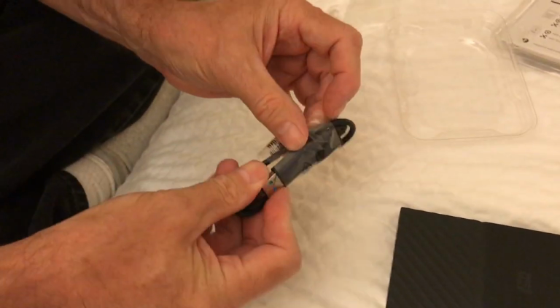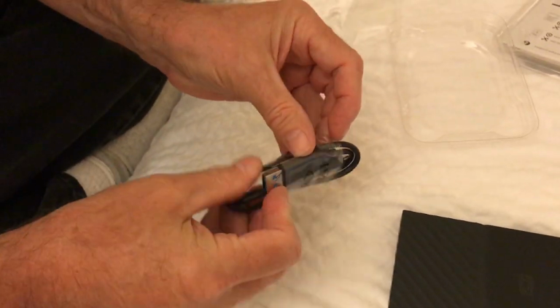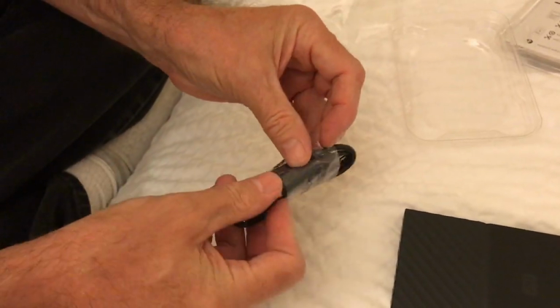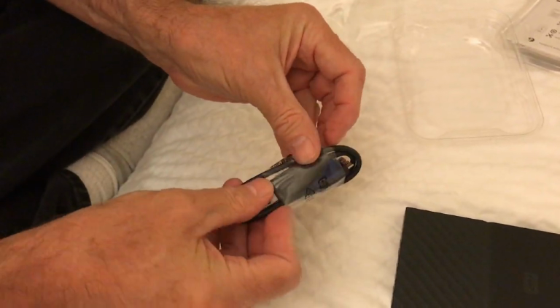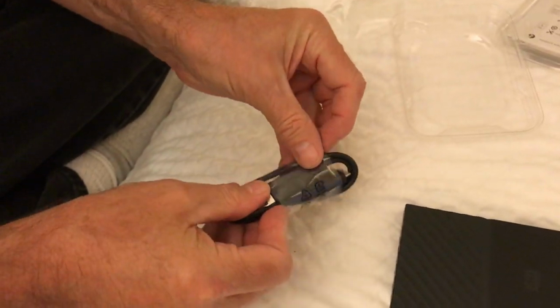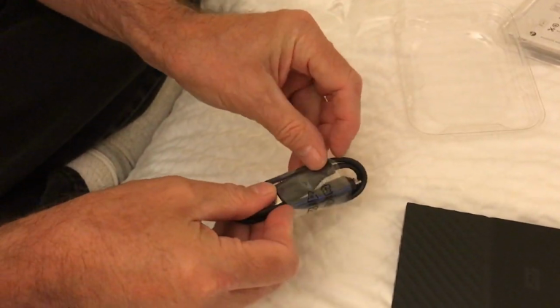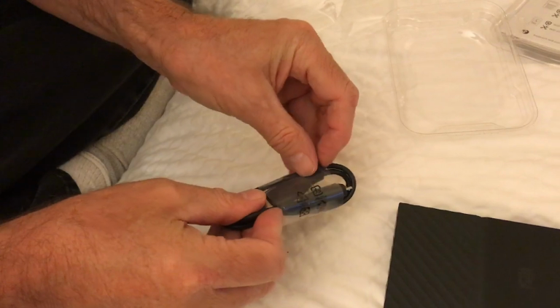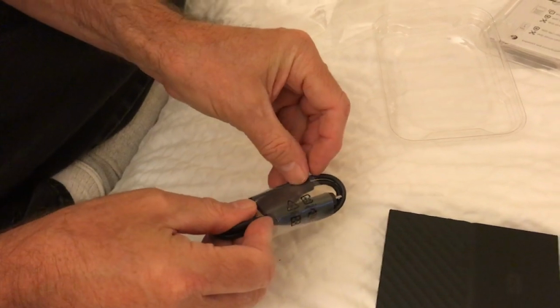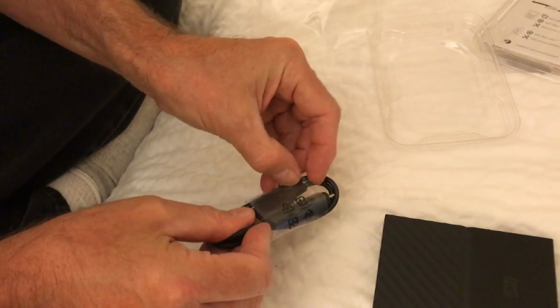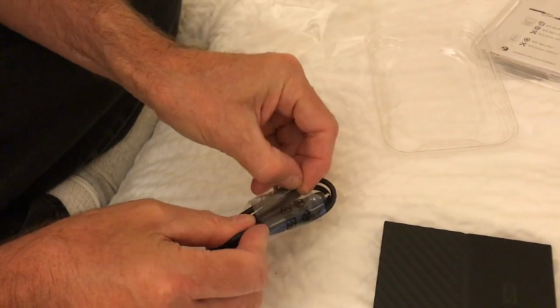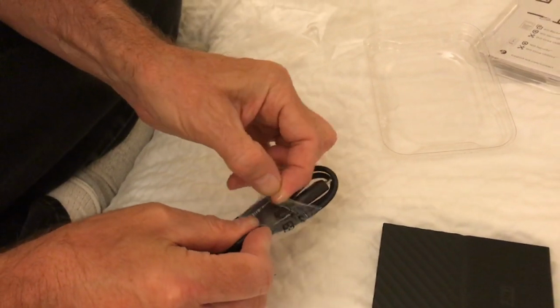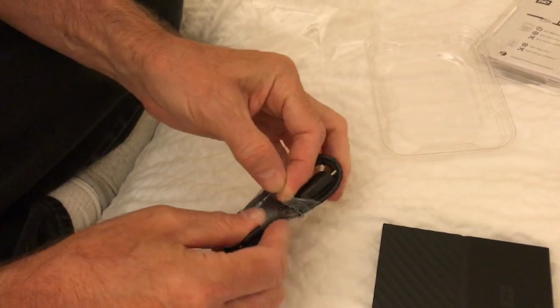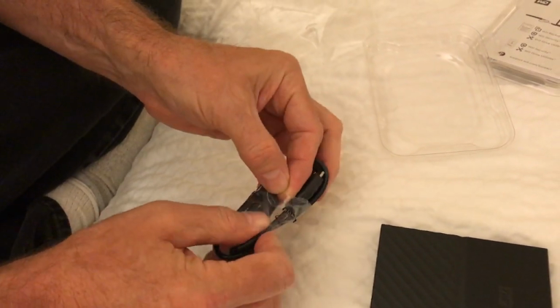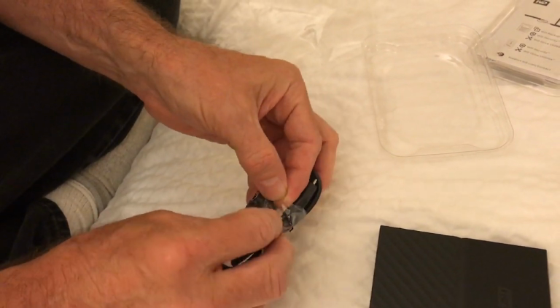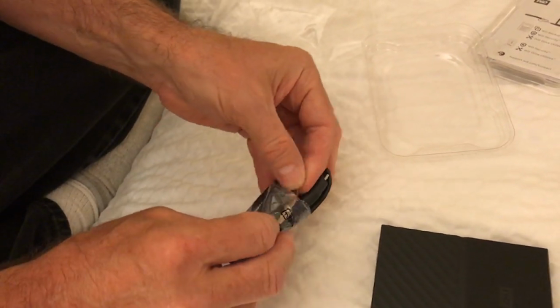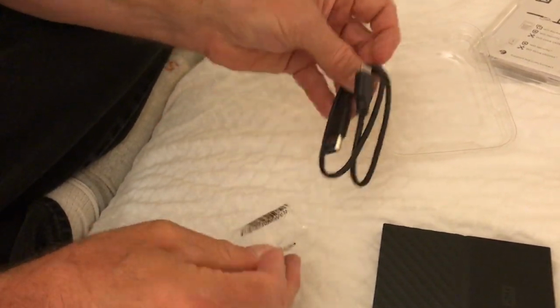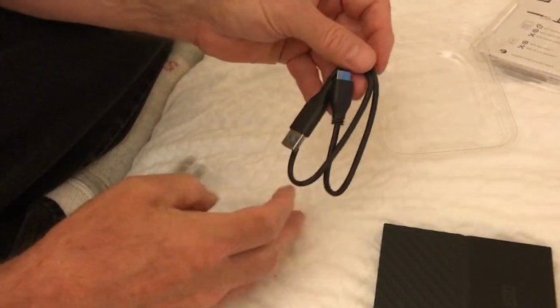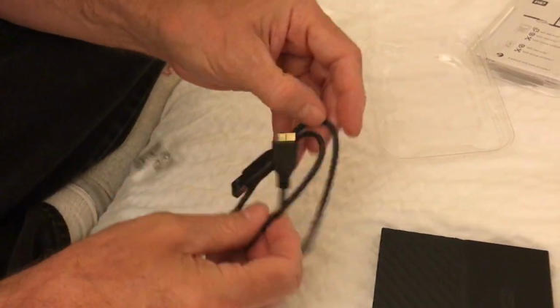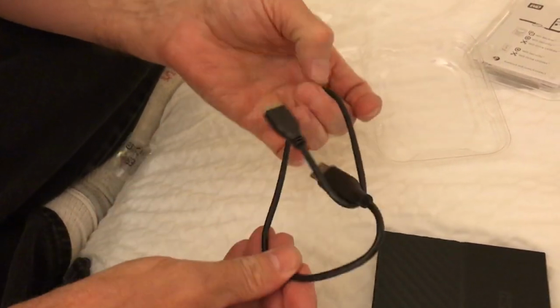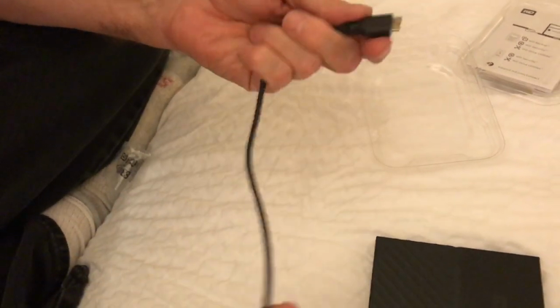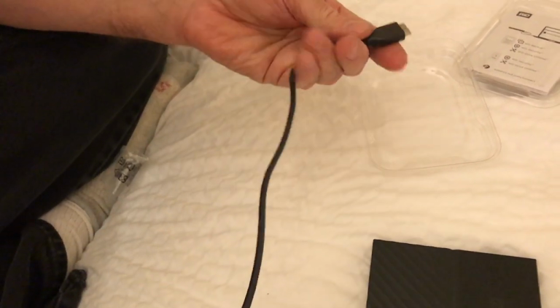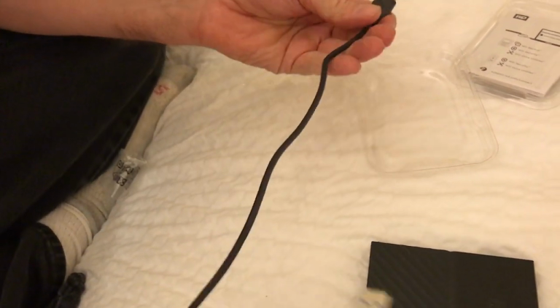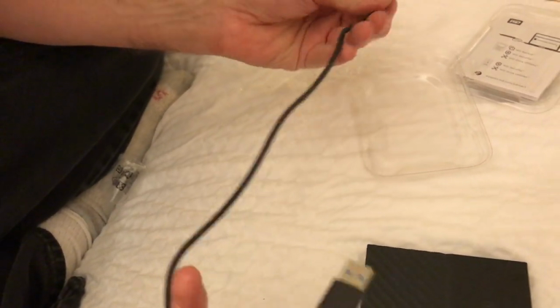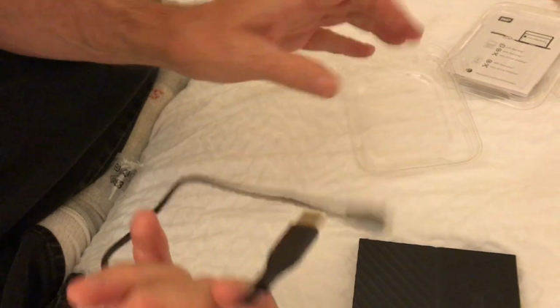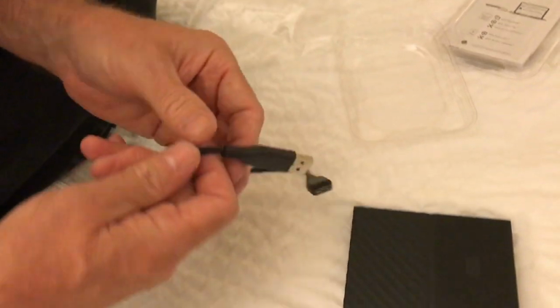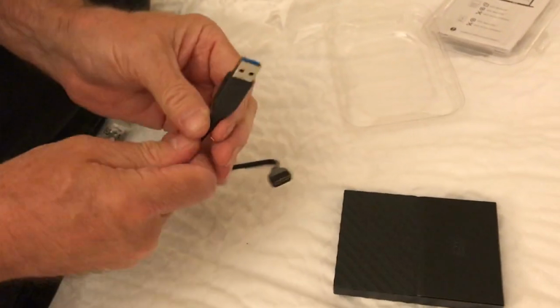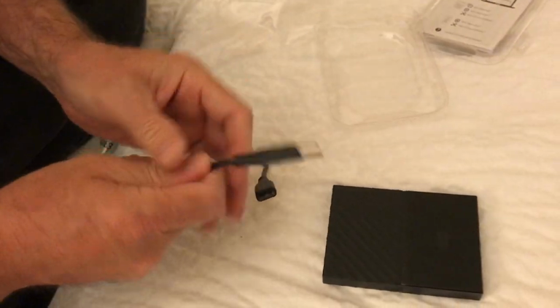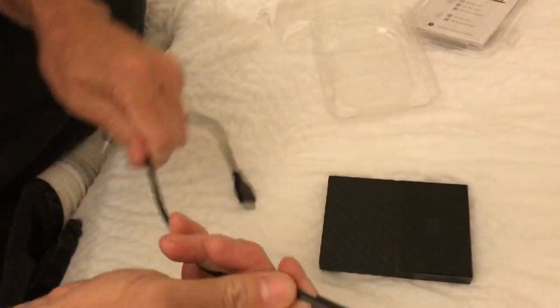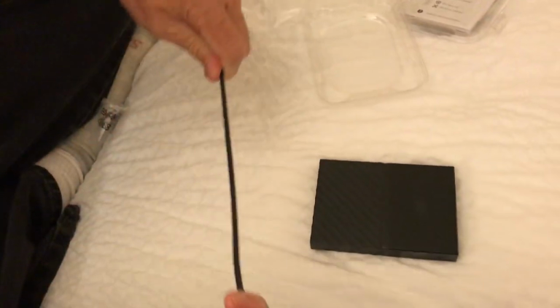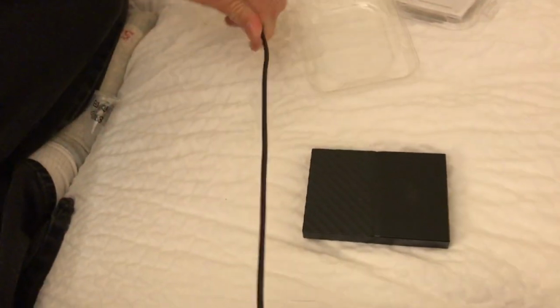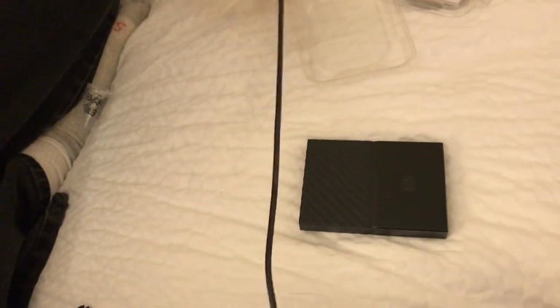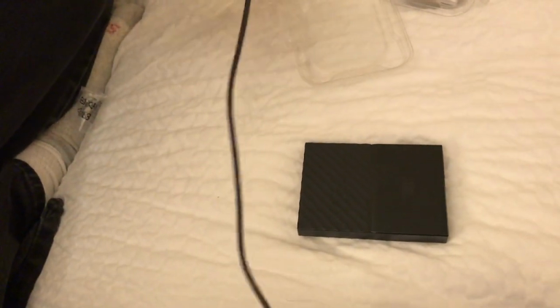Western Digital is what it's made by. They're usually pretty good — I've got a few Western Digitals myself. There it is.